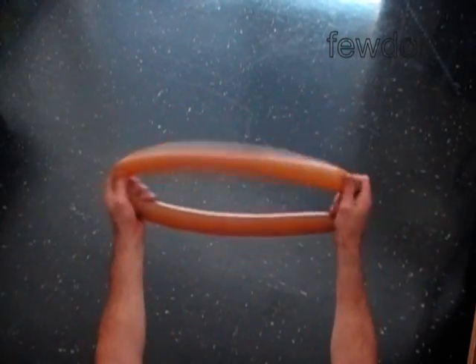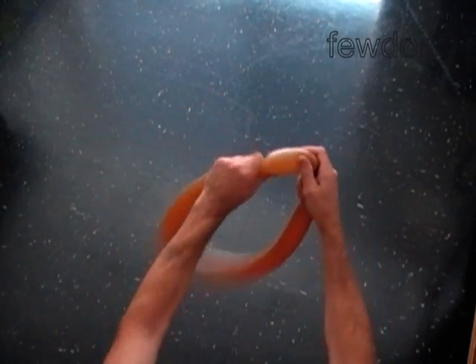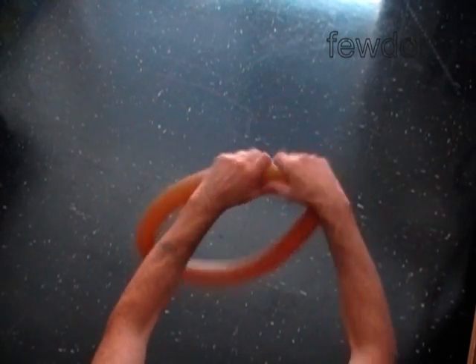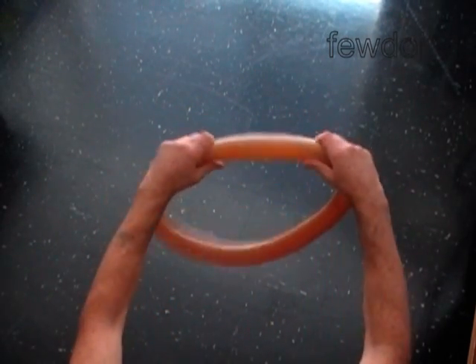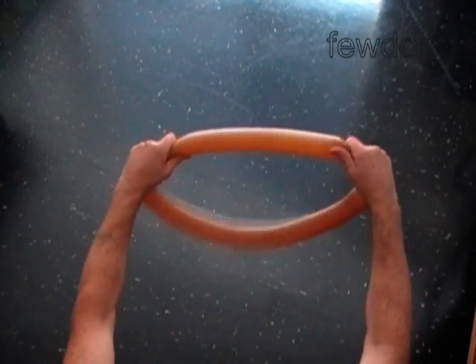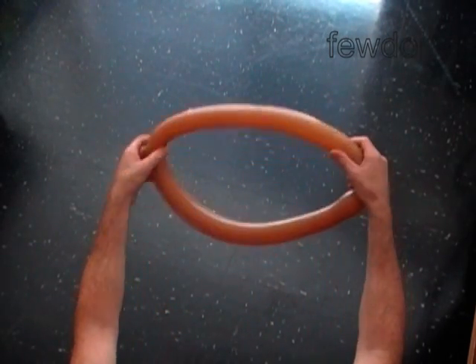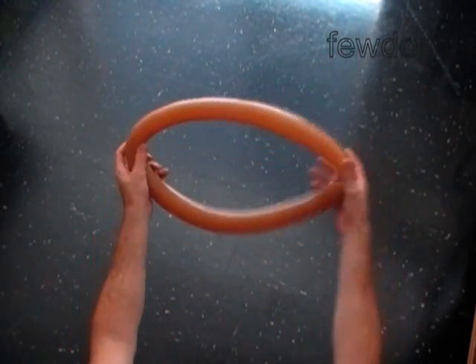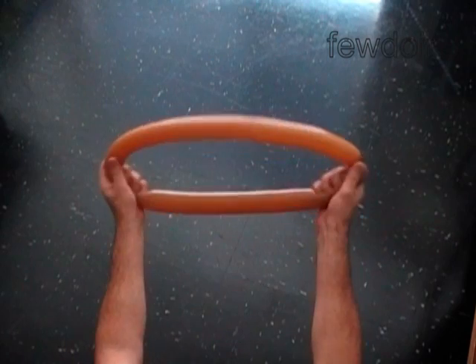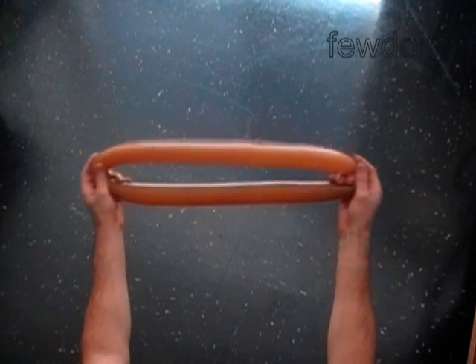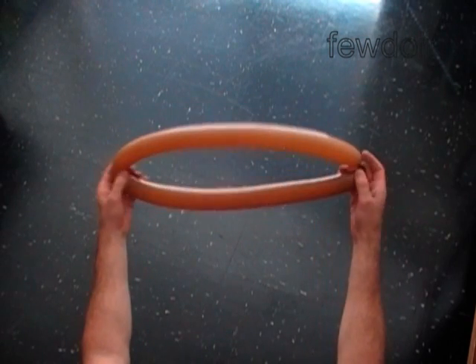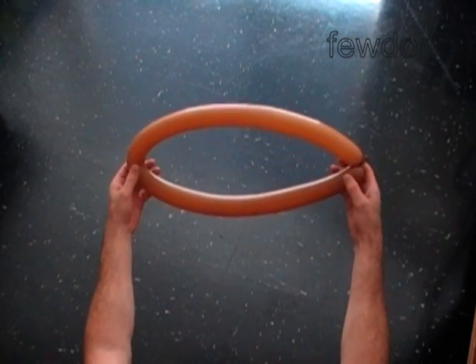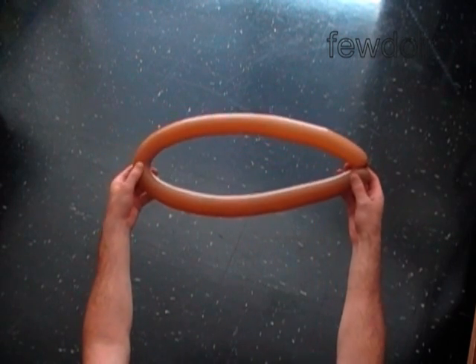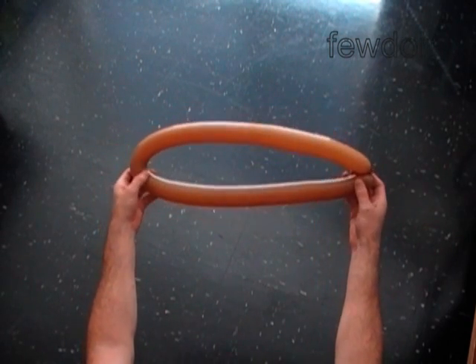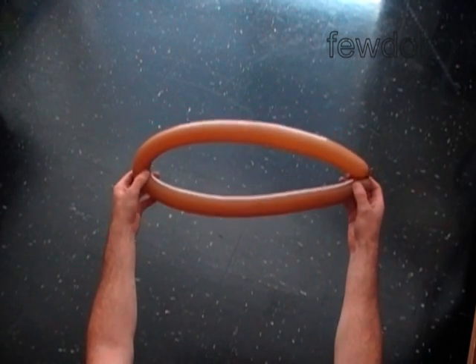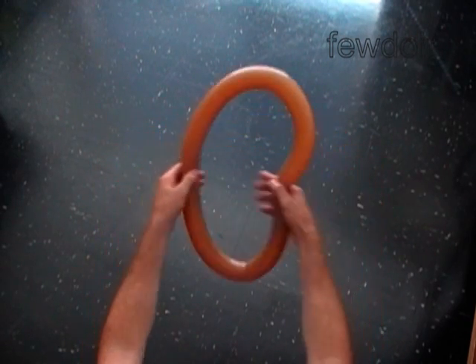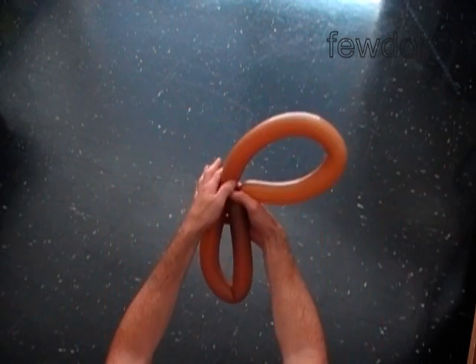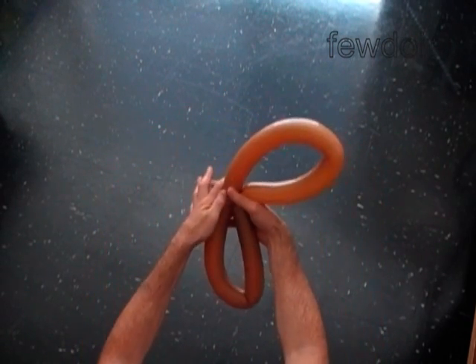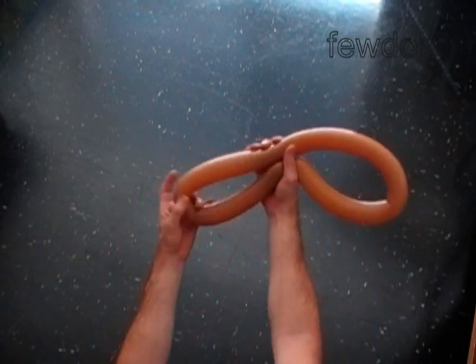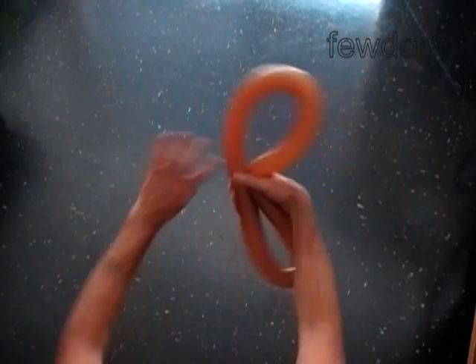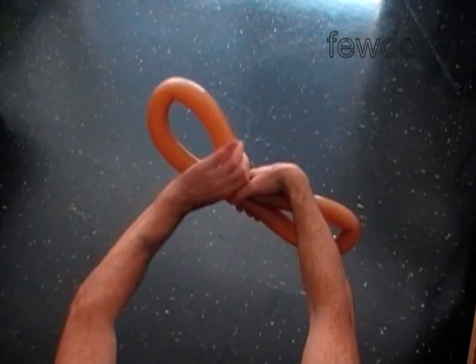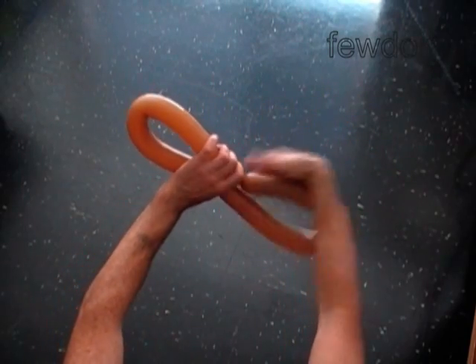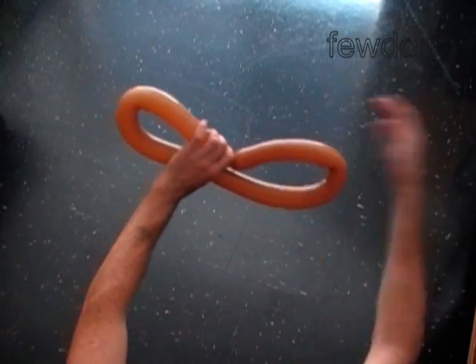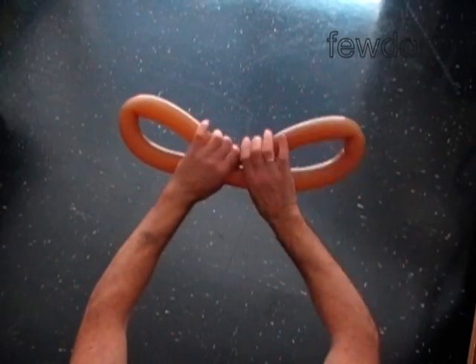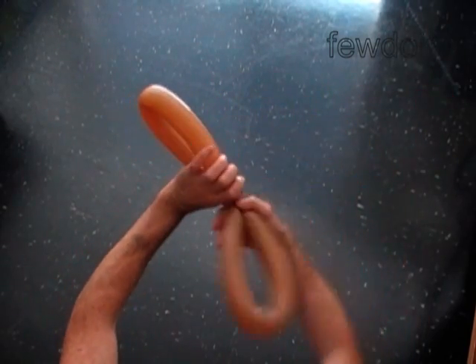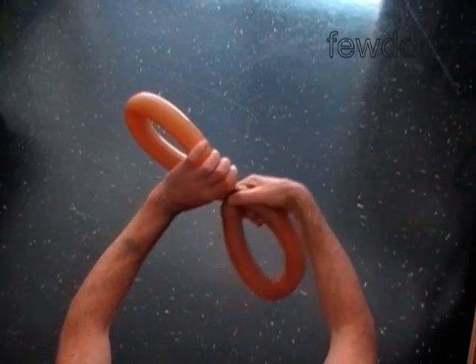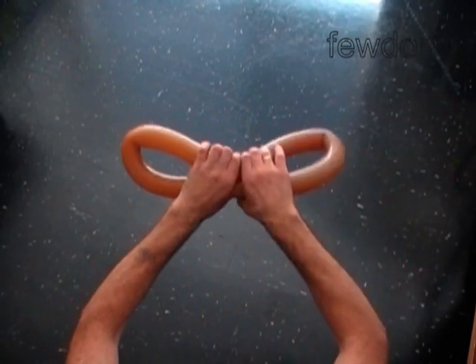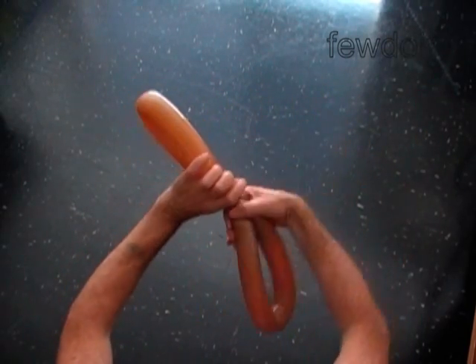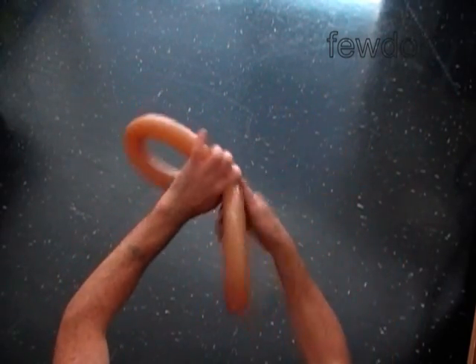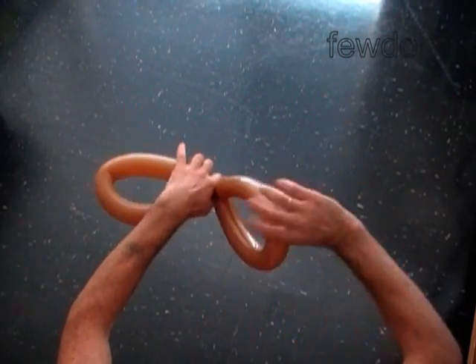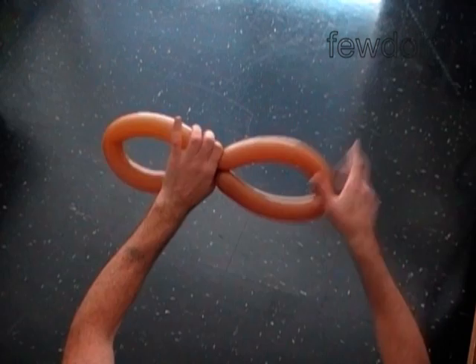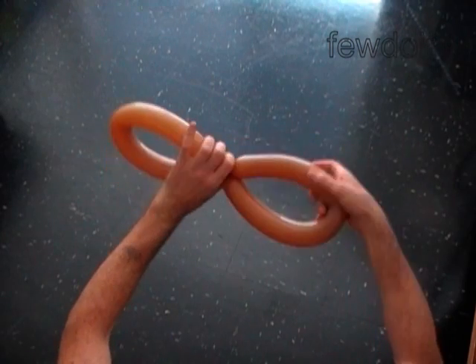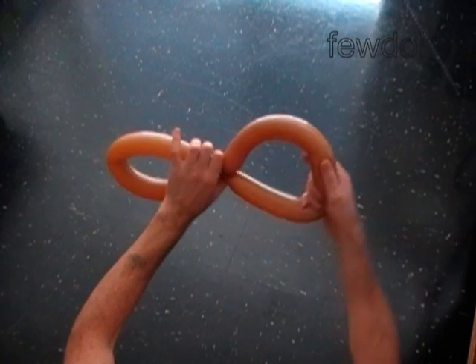Split the balloon into two soft bubbles of the same size. Lock both ends of the first and second bubble in one knot twist. We have just made a digit 8.